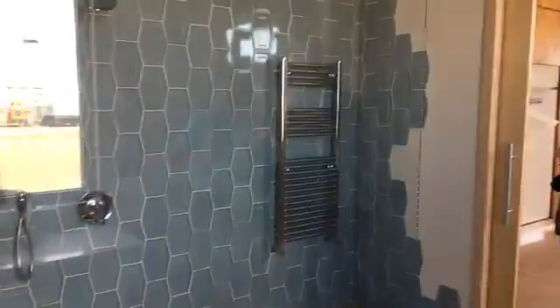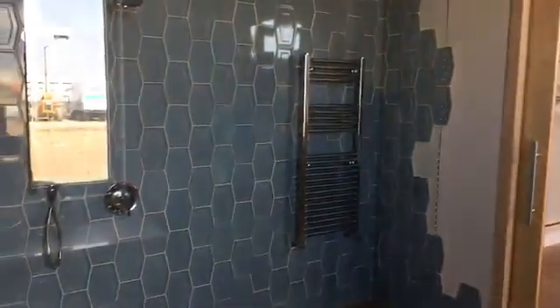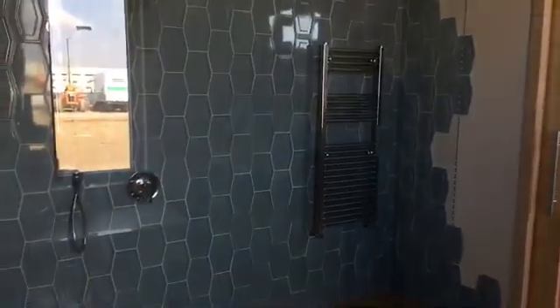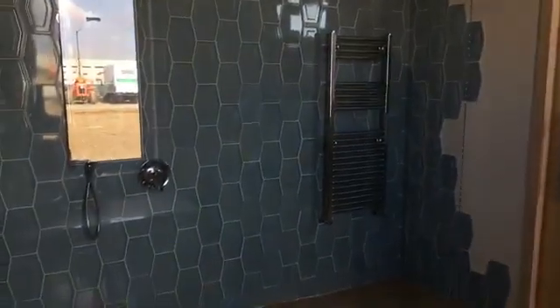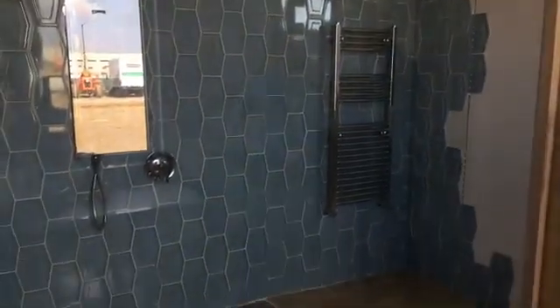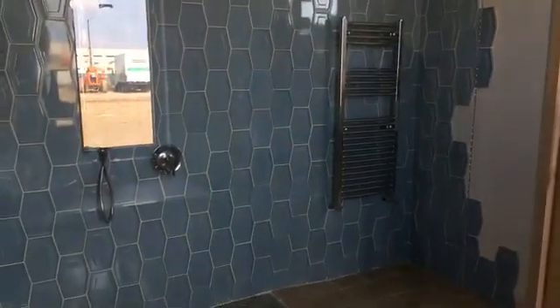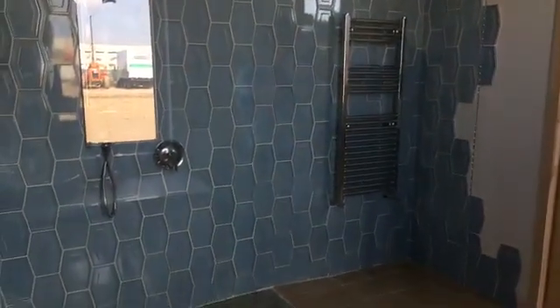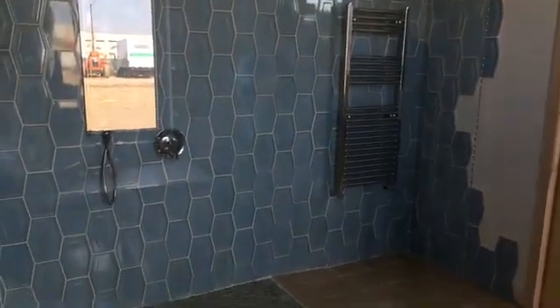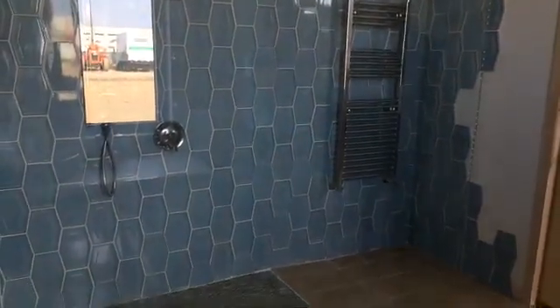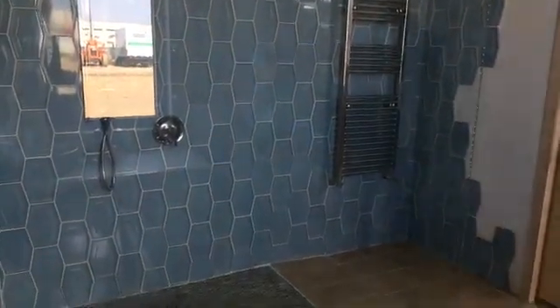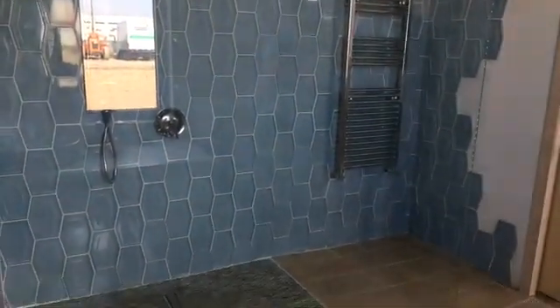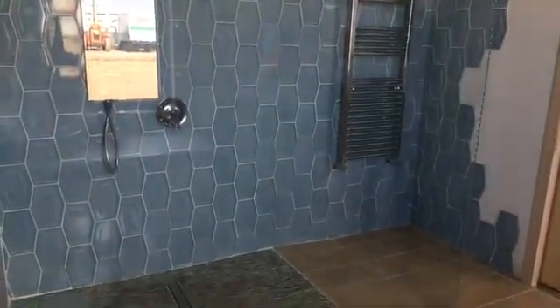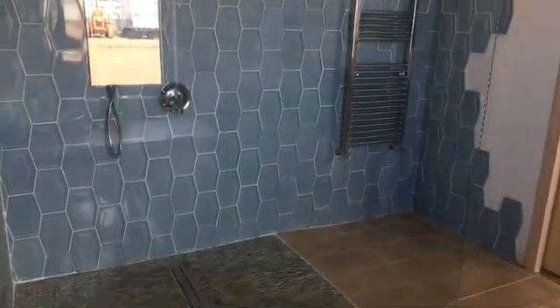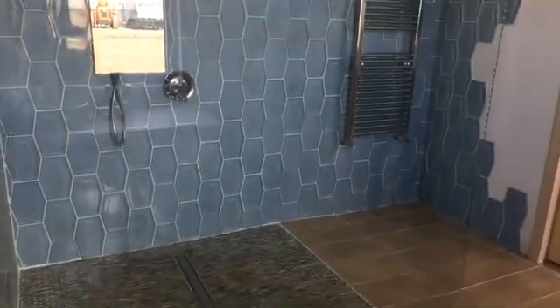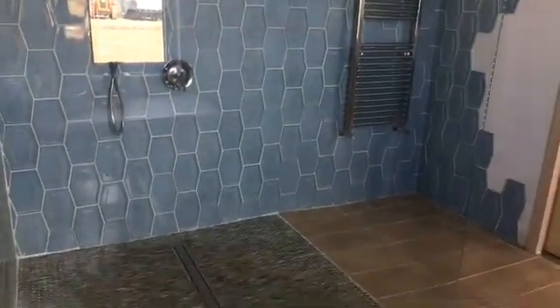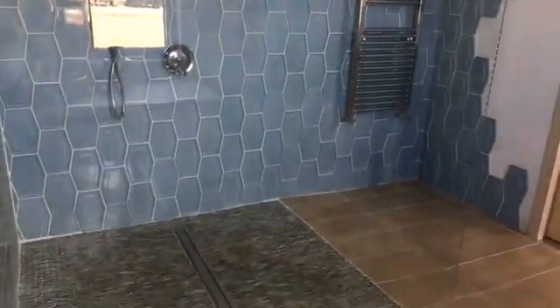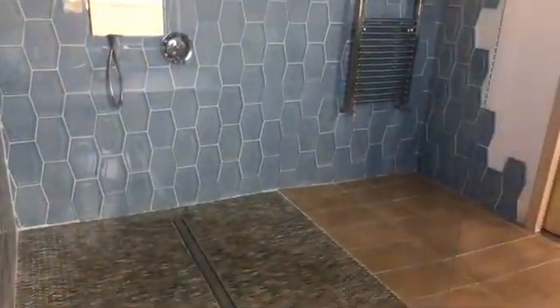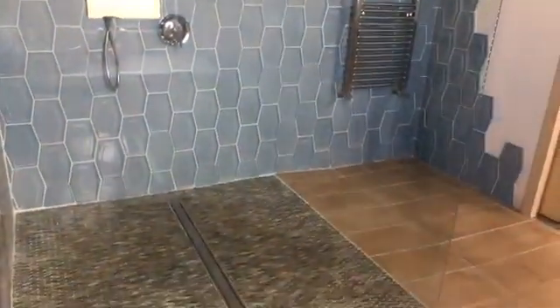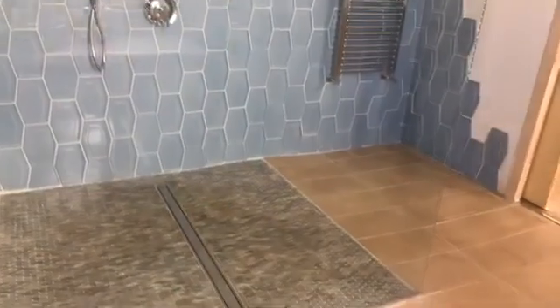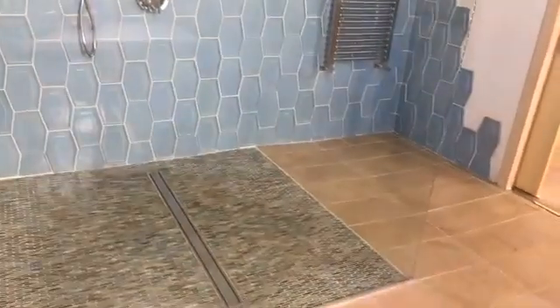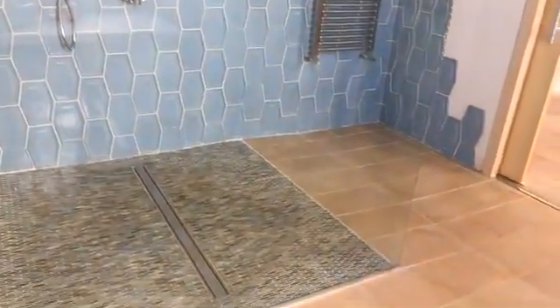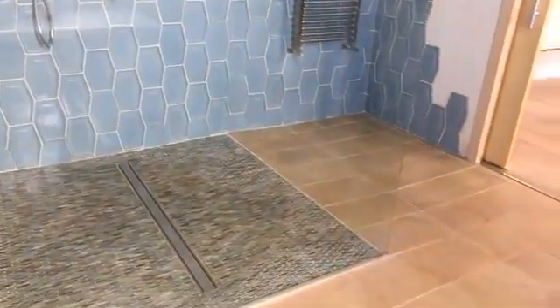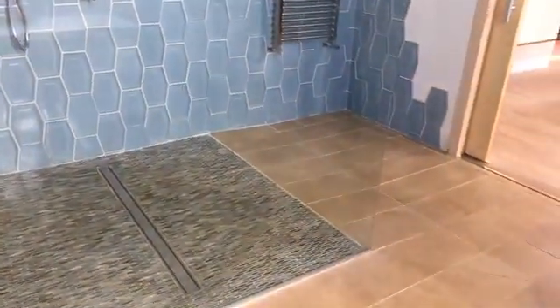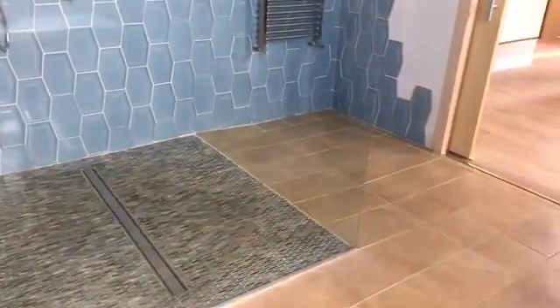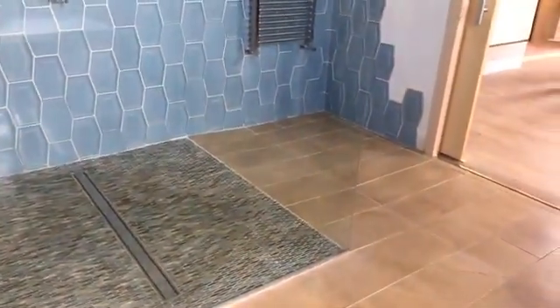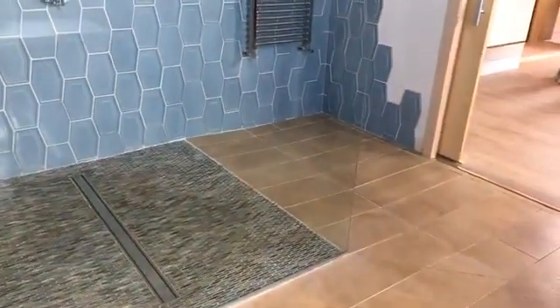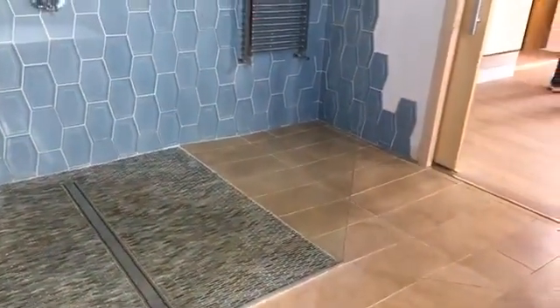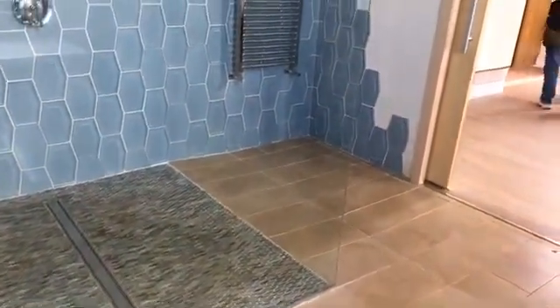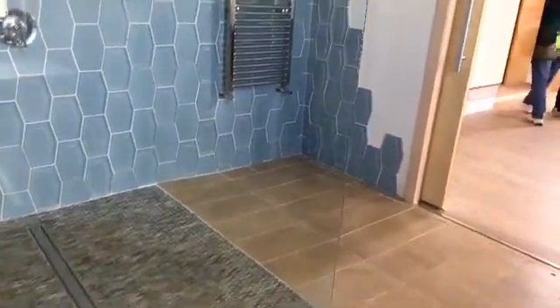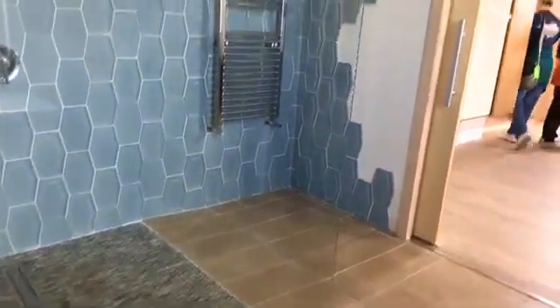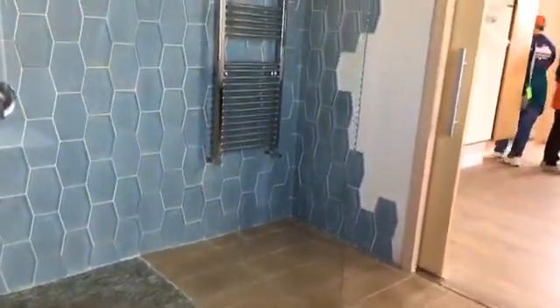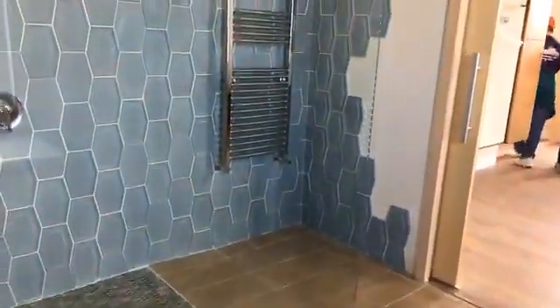In the shower, we have a radiant towel rack. Our radiant floor system throughout the house also loops into this towel rack, so your towel is nice and warm after your shower.